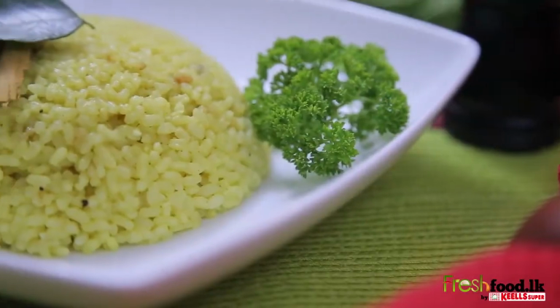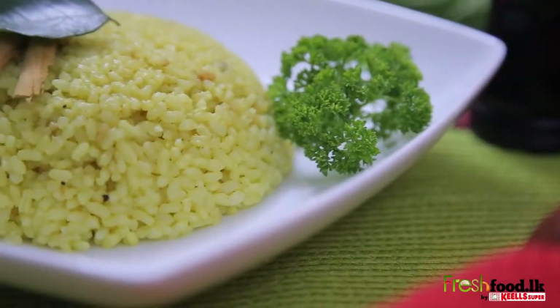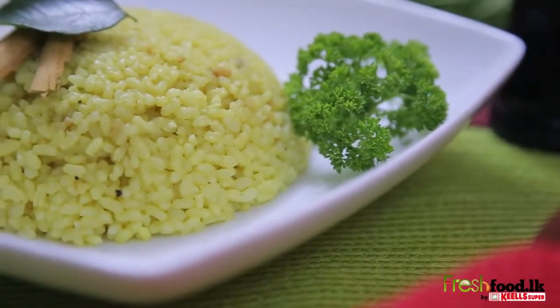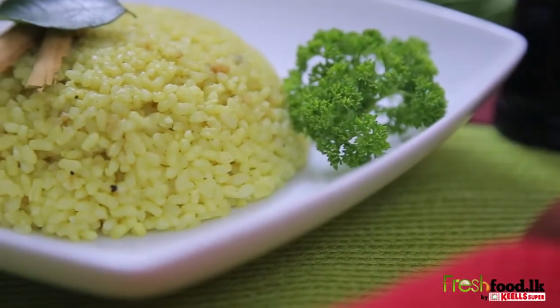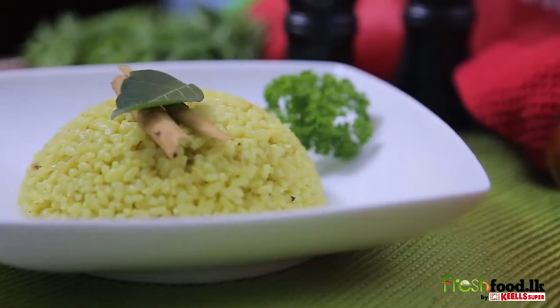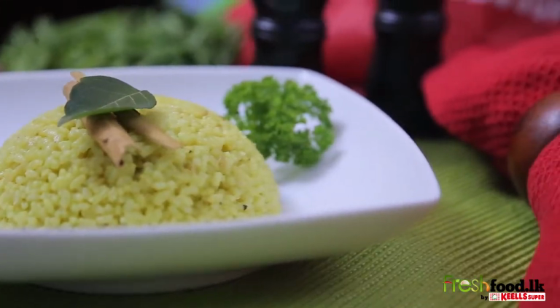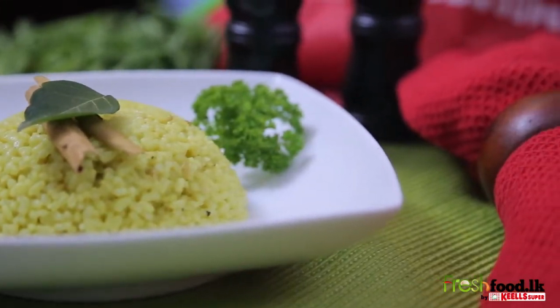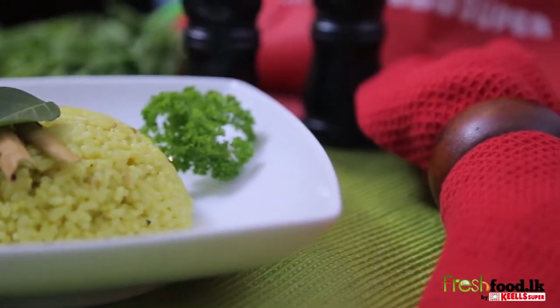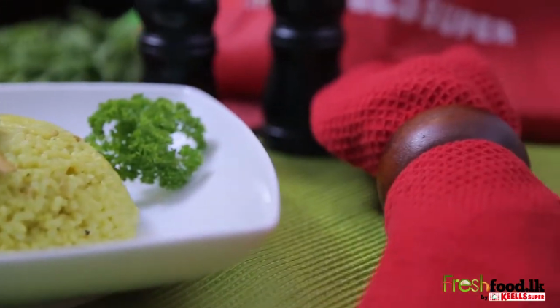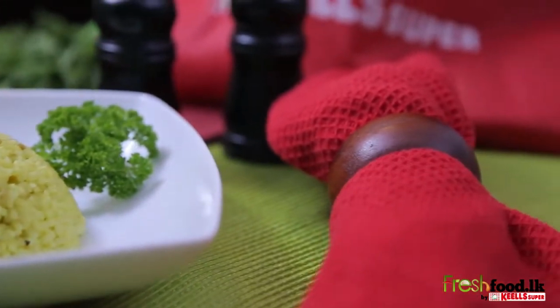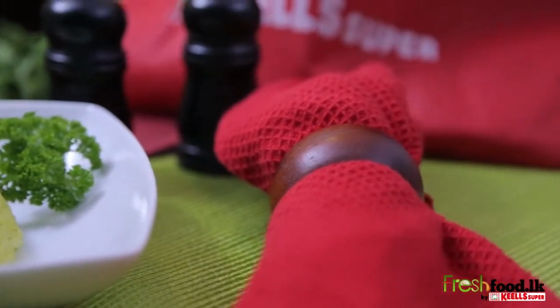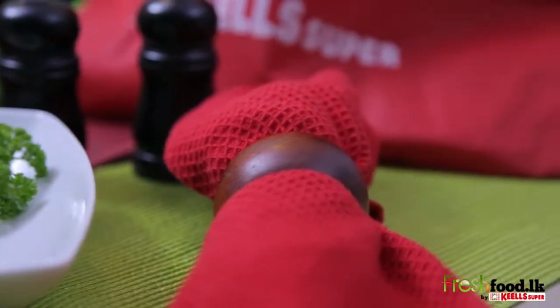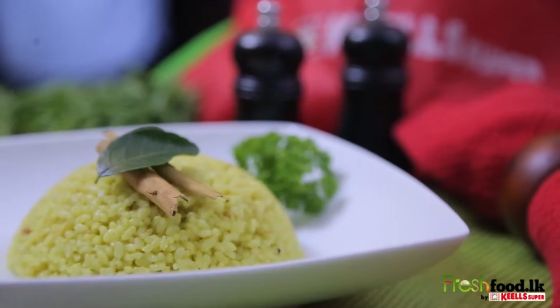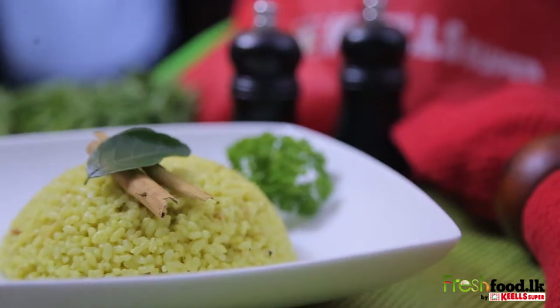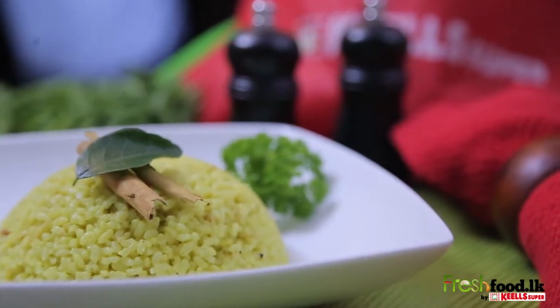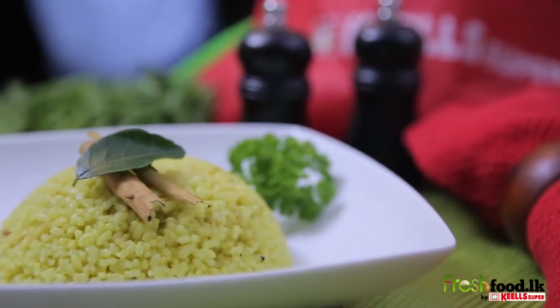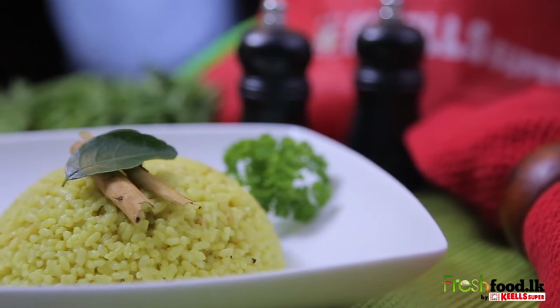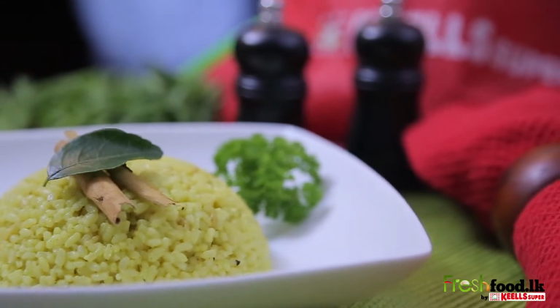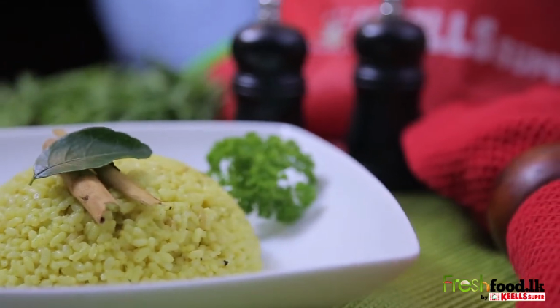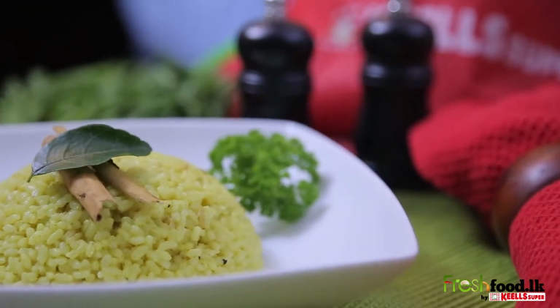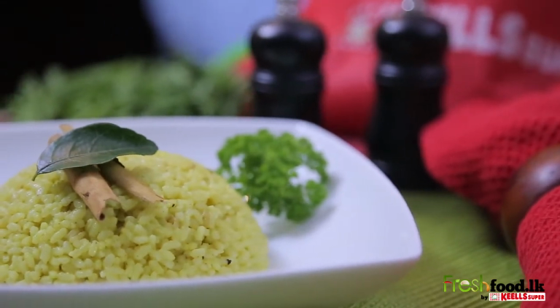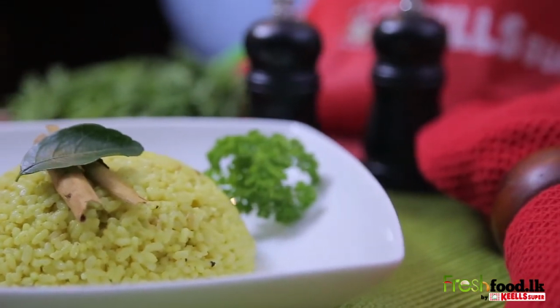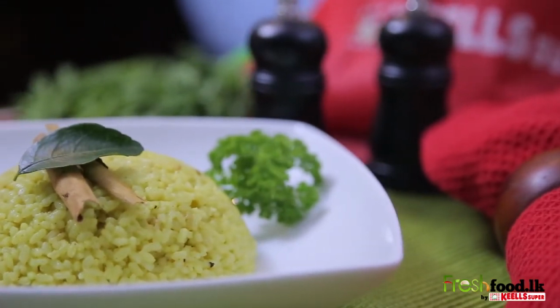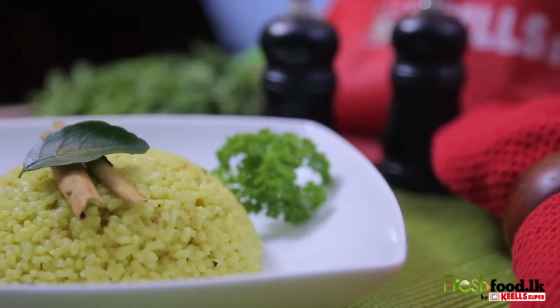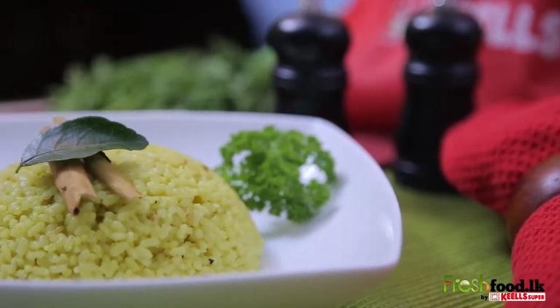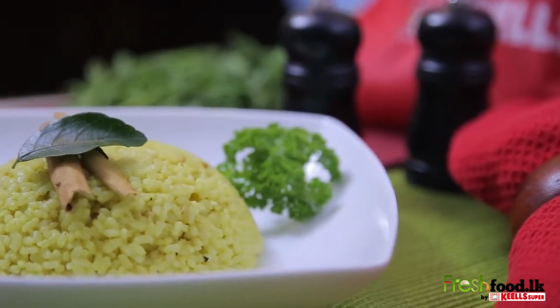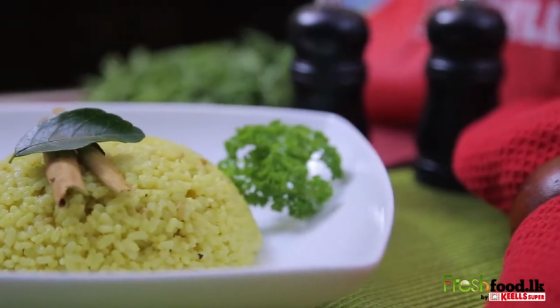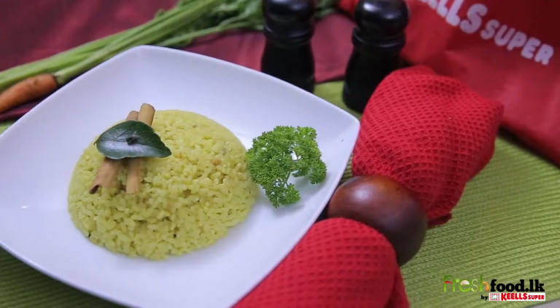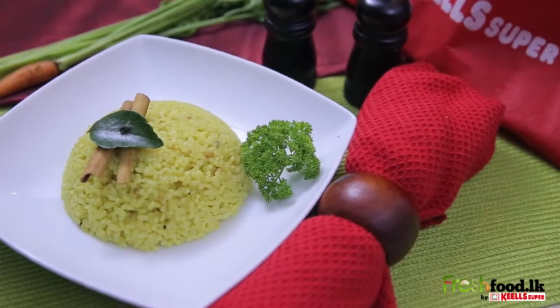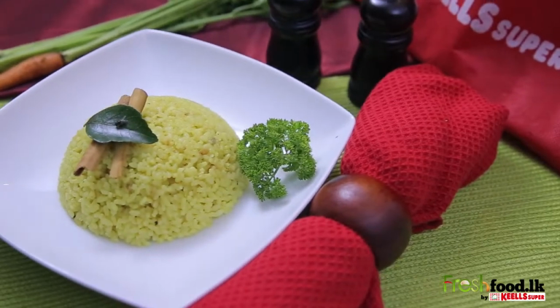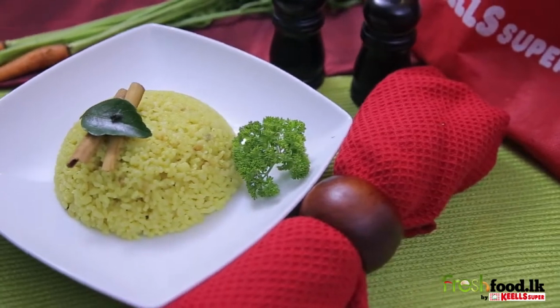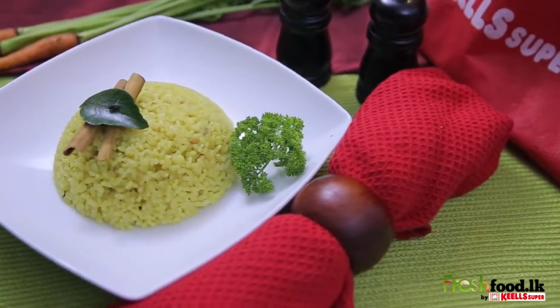Did you know that yellow rice has coconut milk in it? On this episode of FreshFood.LK, let's learn the proper way of making yellow rice.